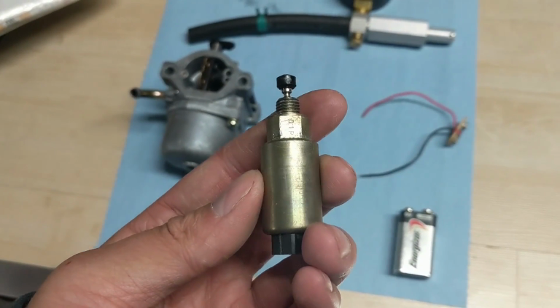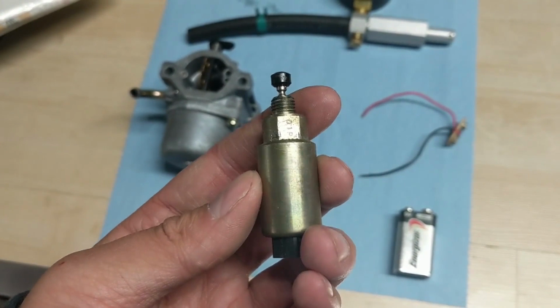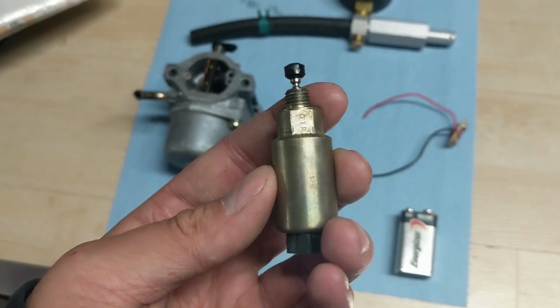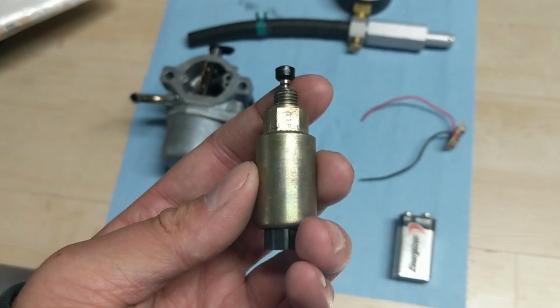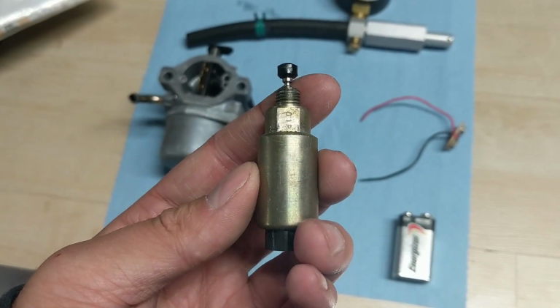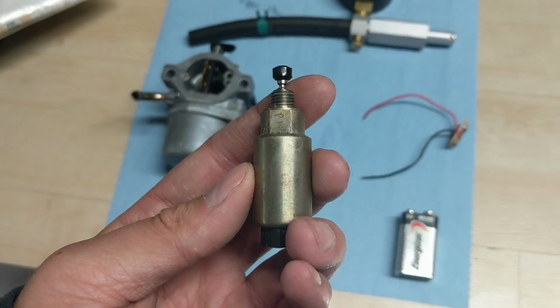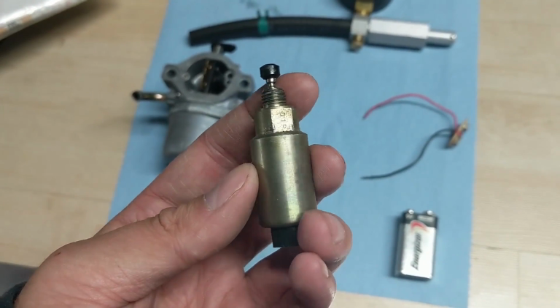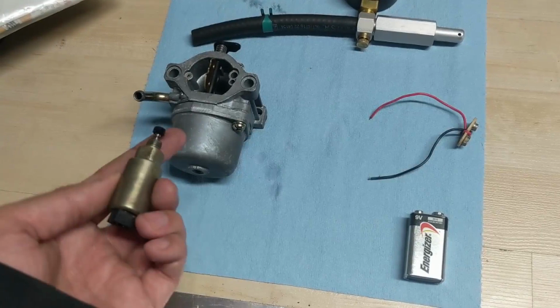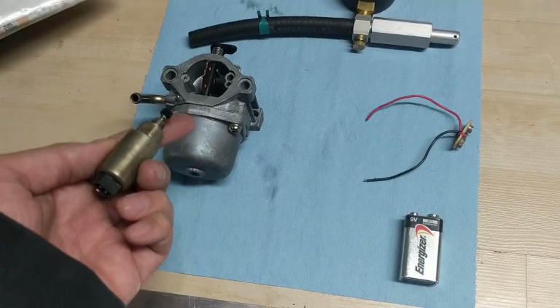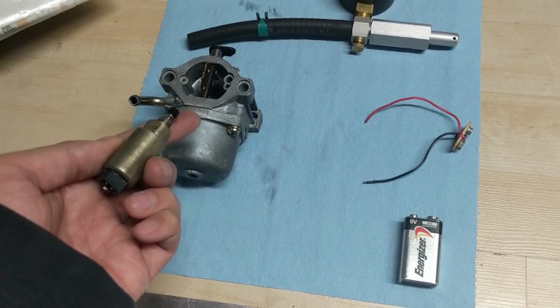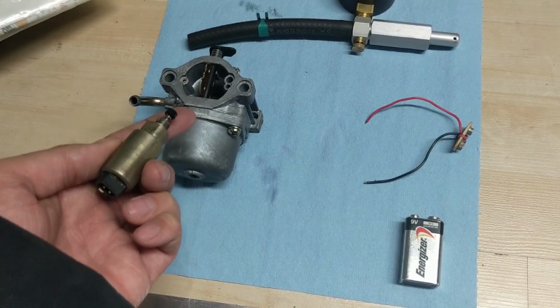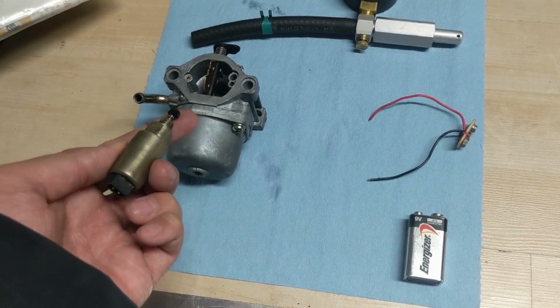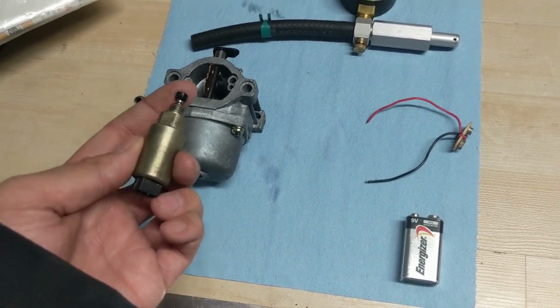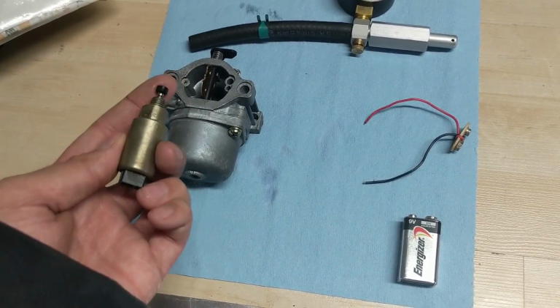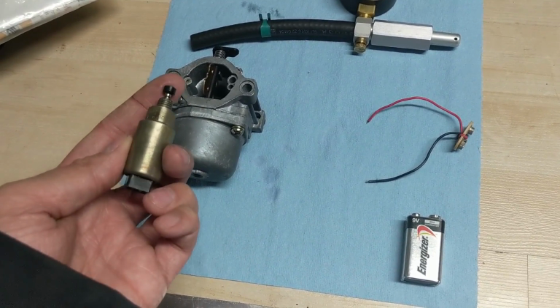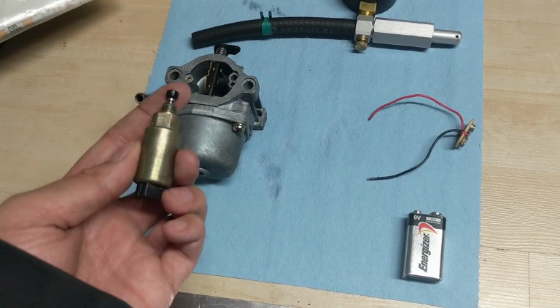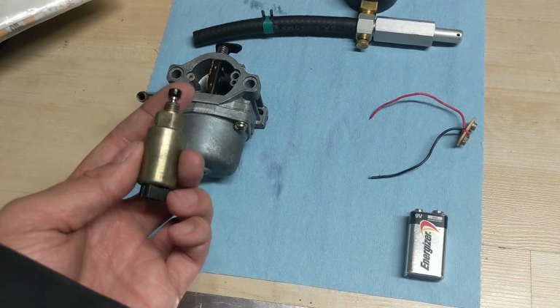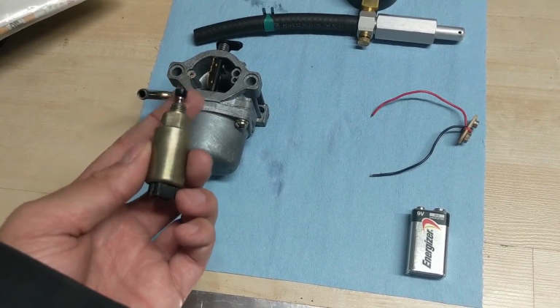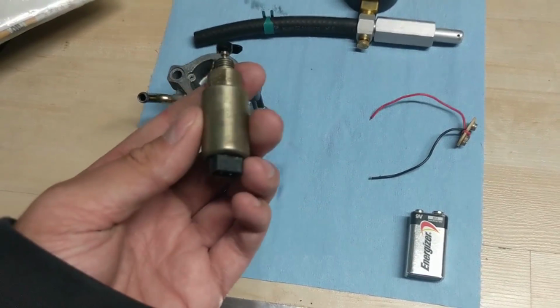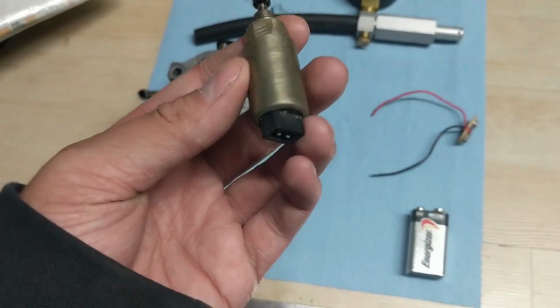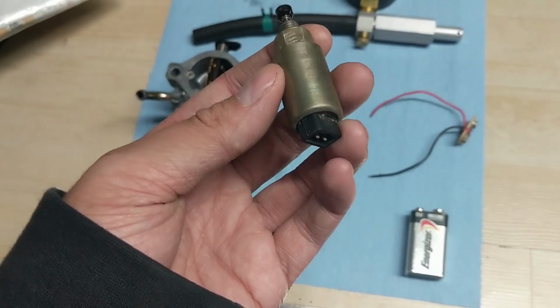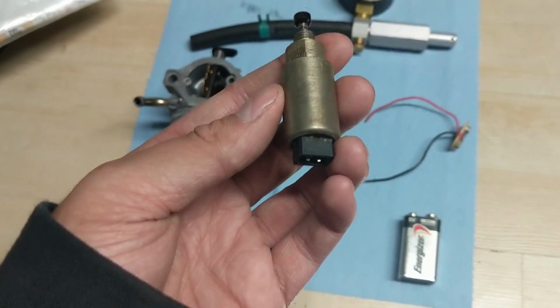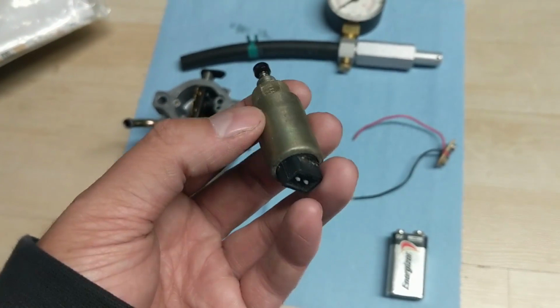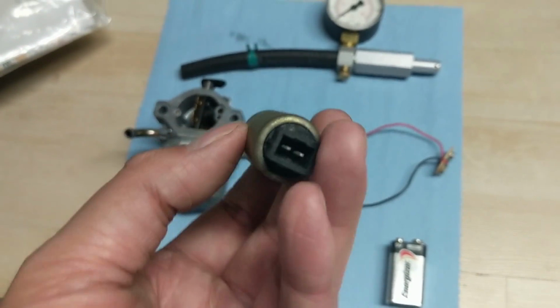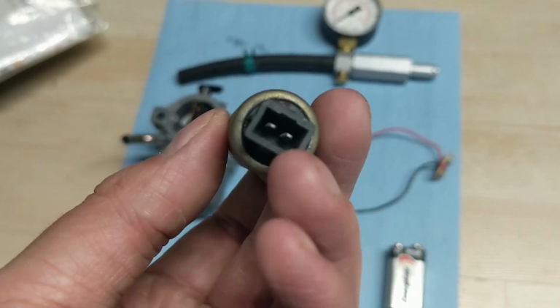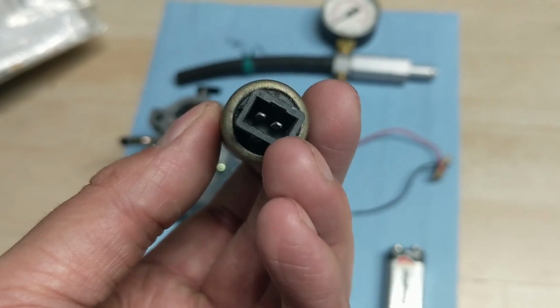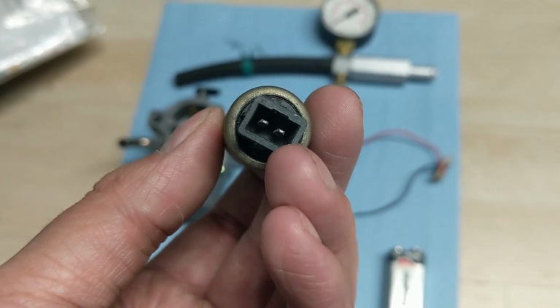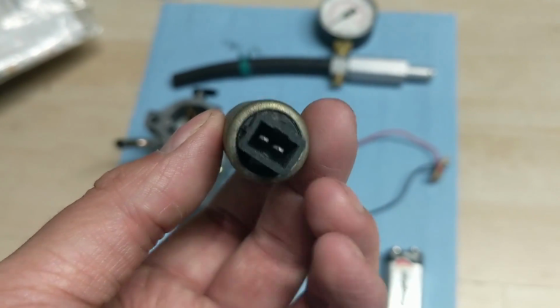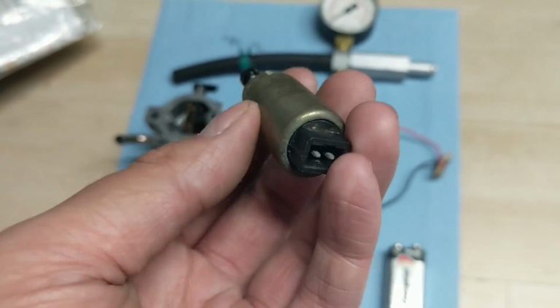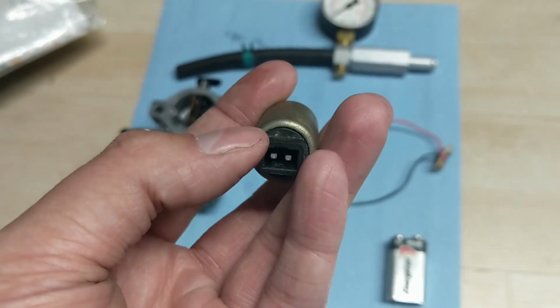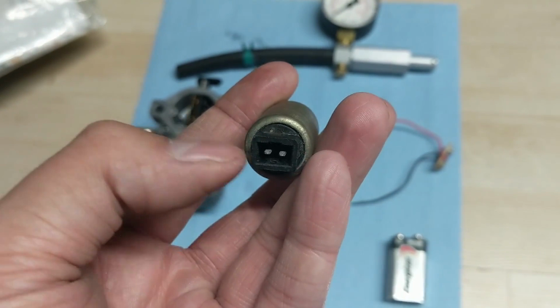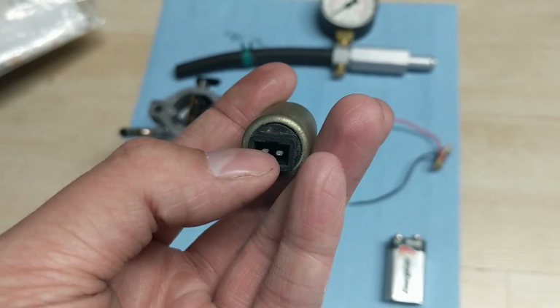This fuel shutoff solenoid prevents your engine from backfiring. It's called an anti-backfire device, and if you have a leaky needle jet, this will prevent your engine from flooding.